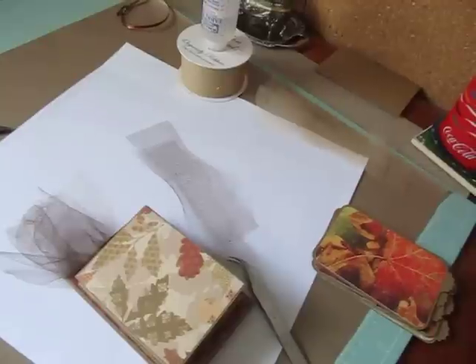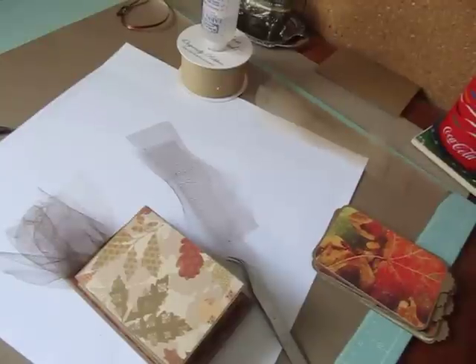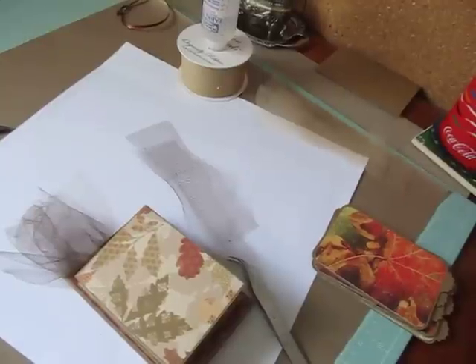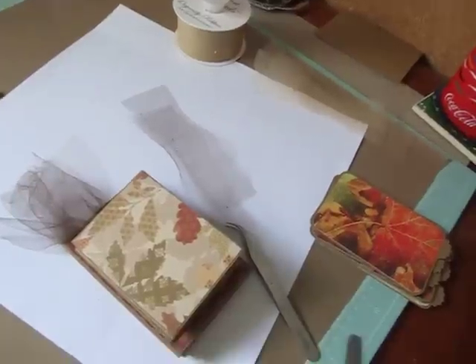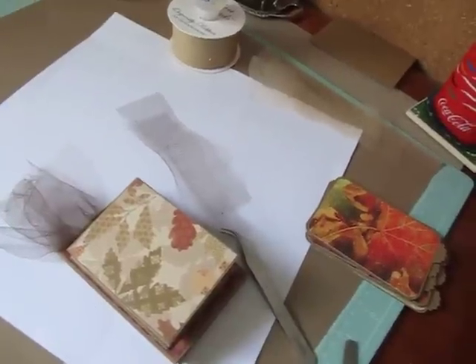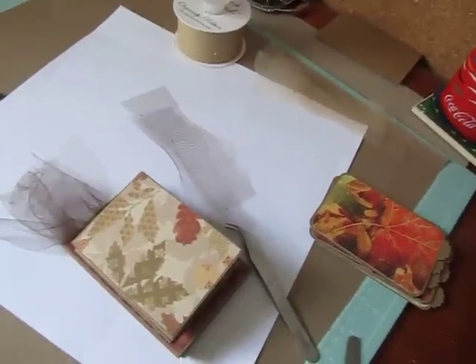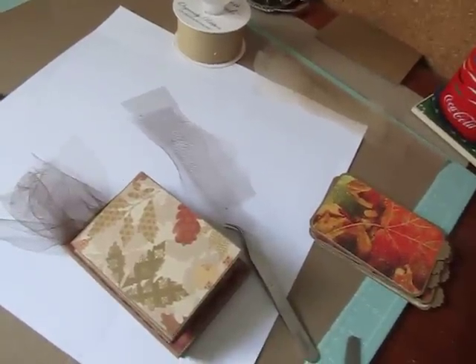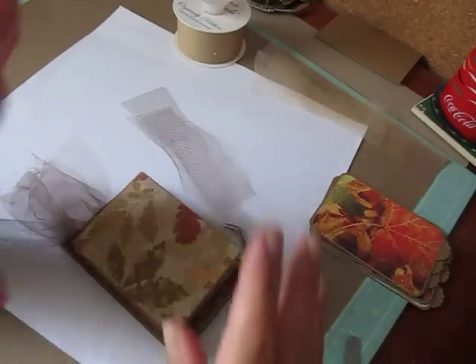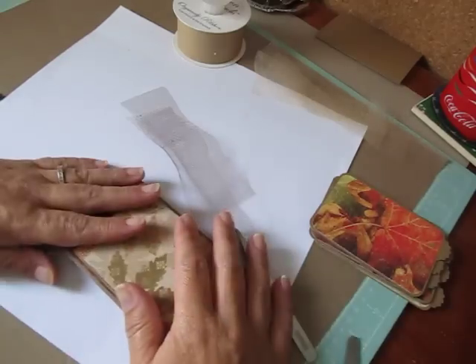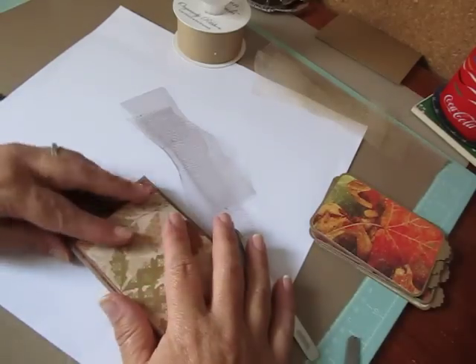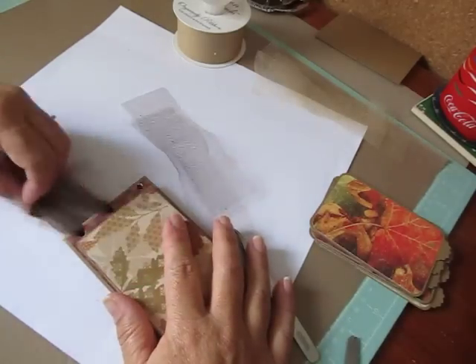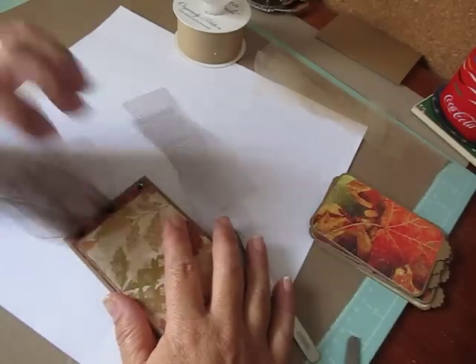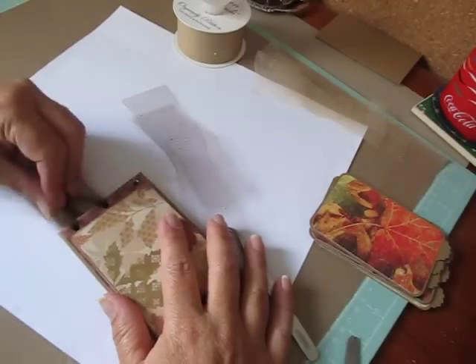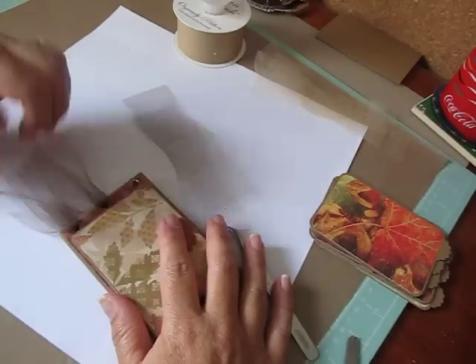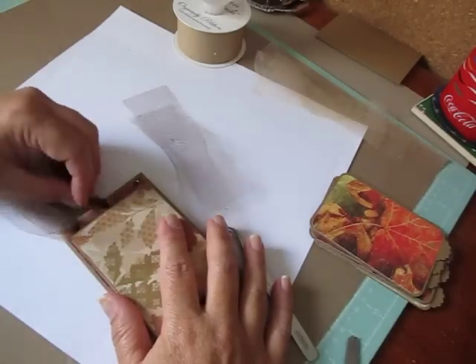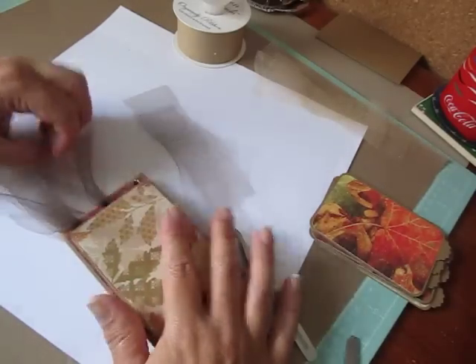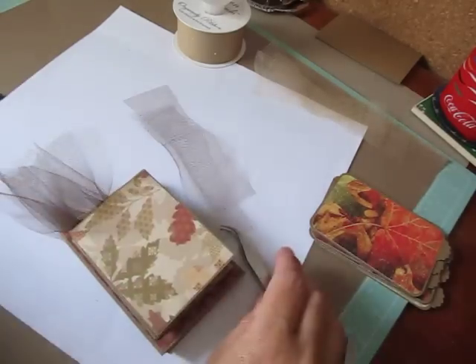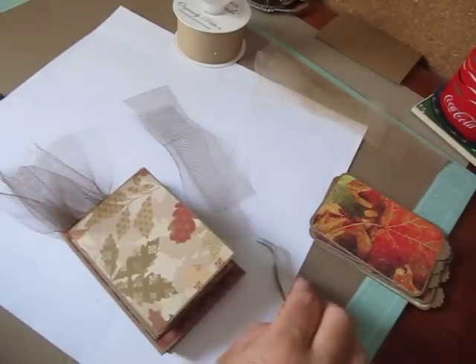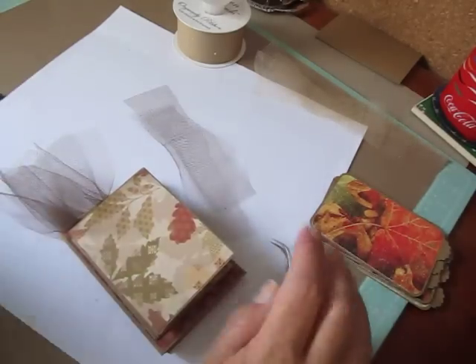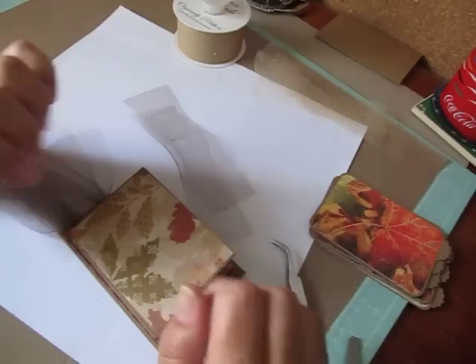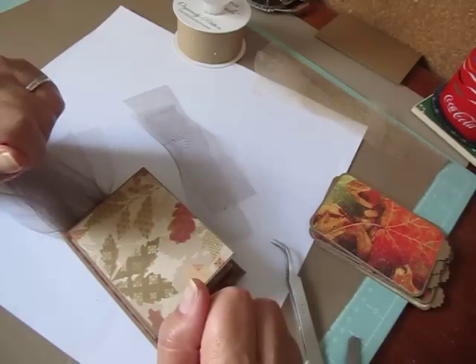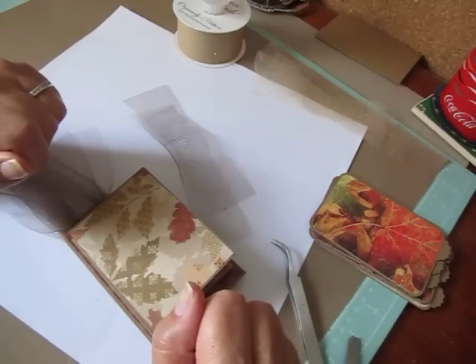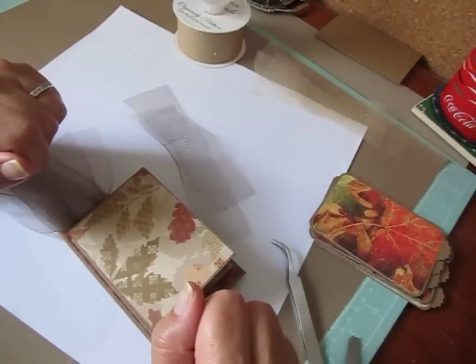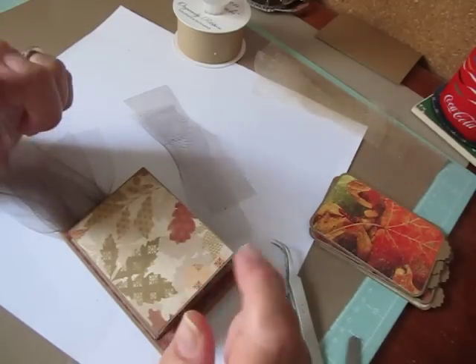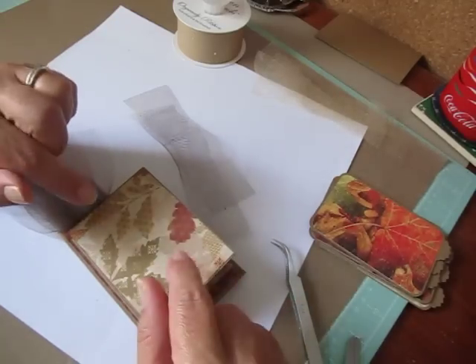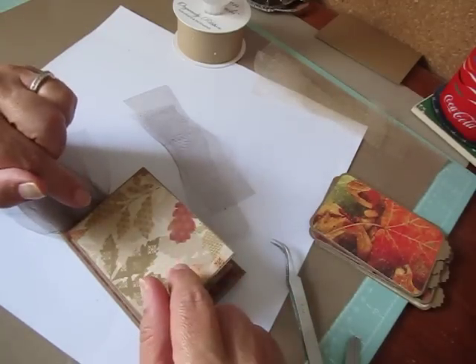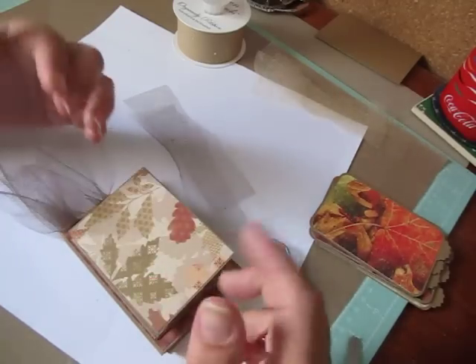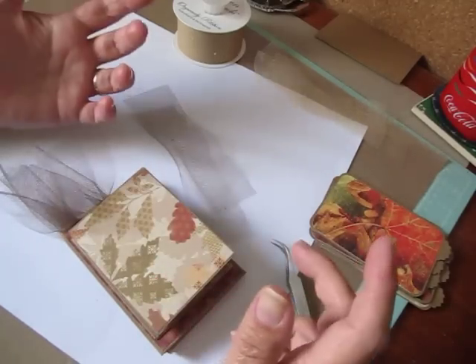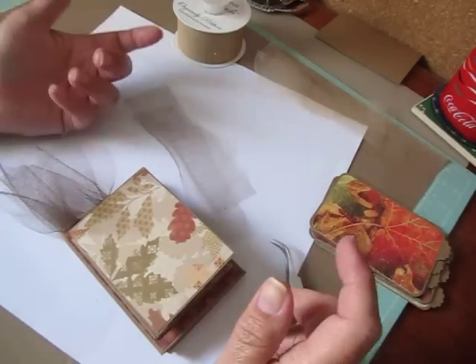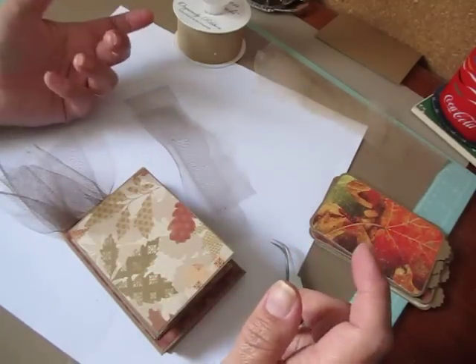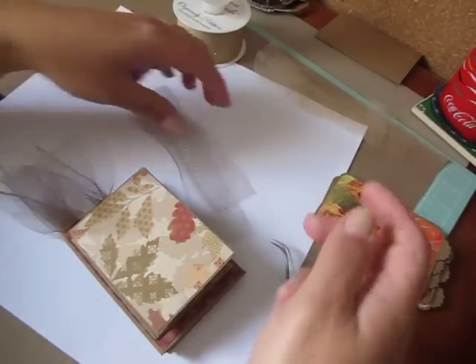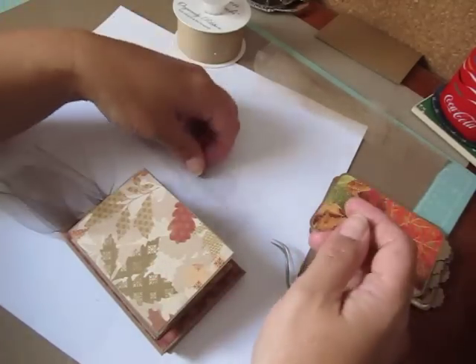Hi everybody, I am back with the ribbon binding tutorial. I figured I would stop the video where I was and do this because some people might only need the ribbon tutorial.